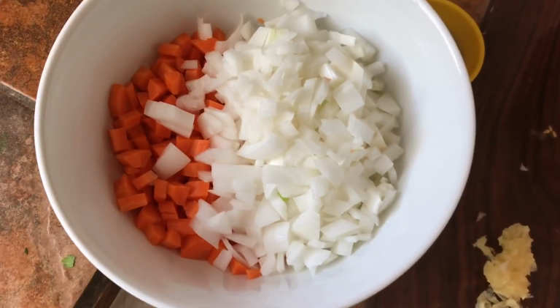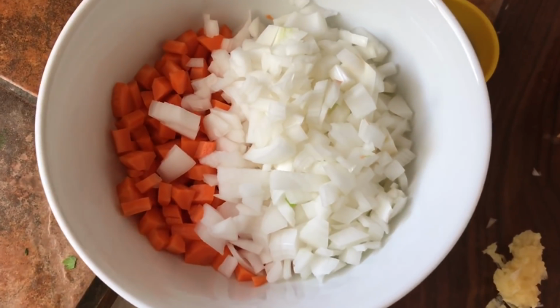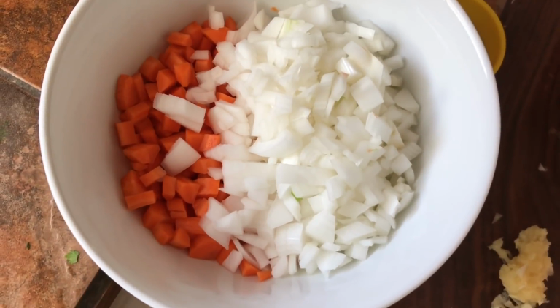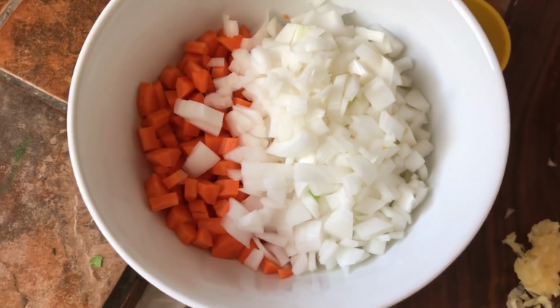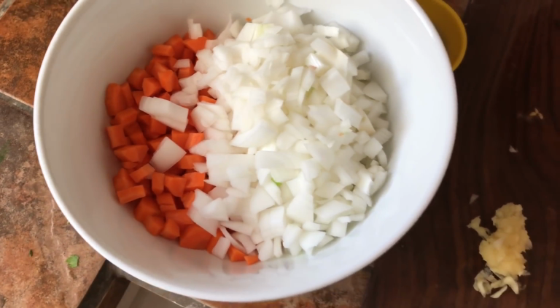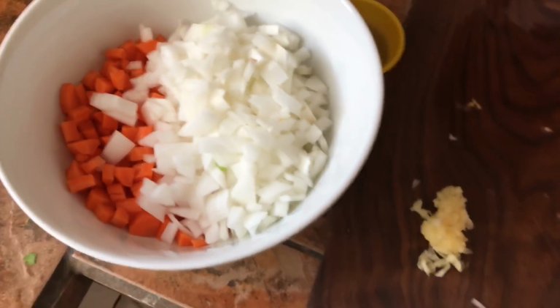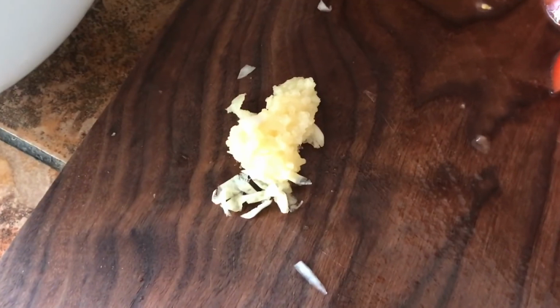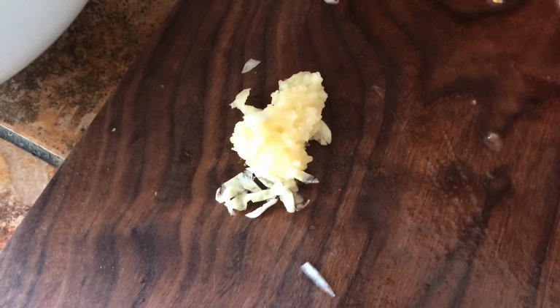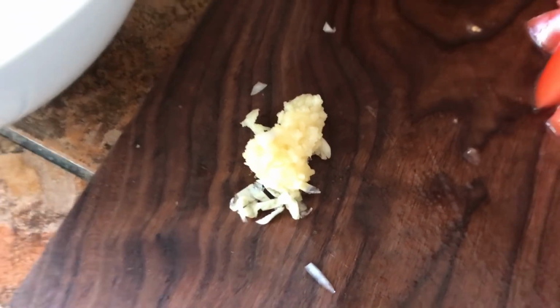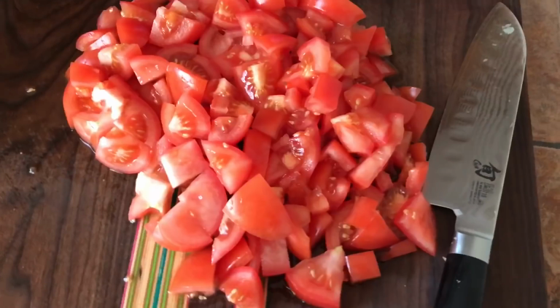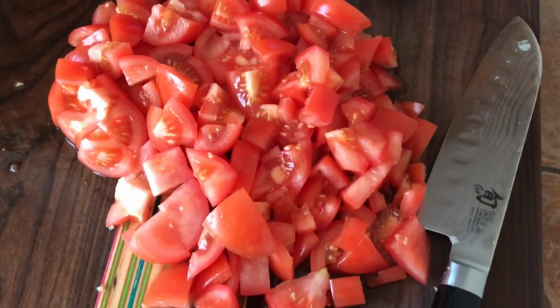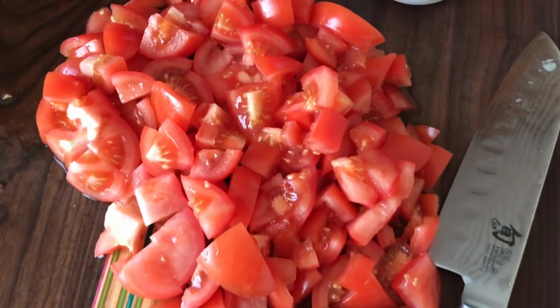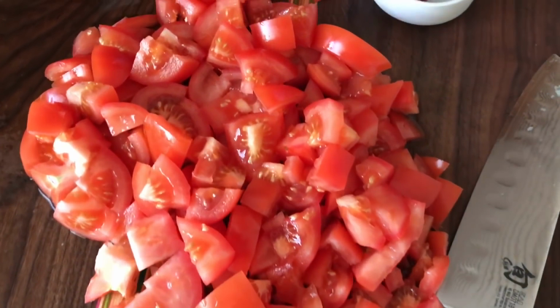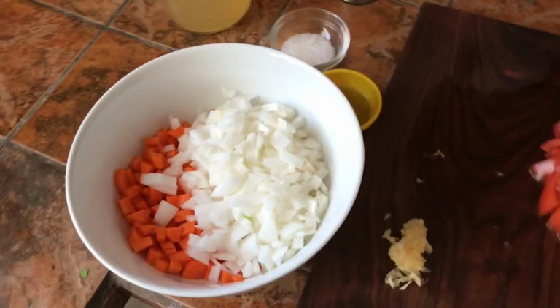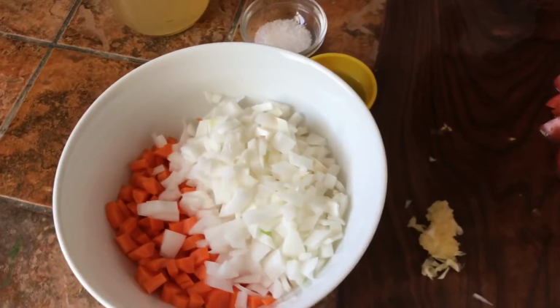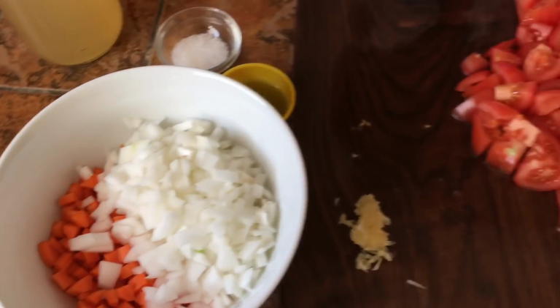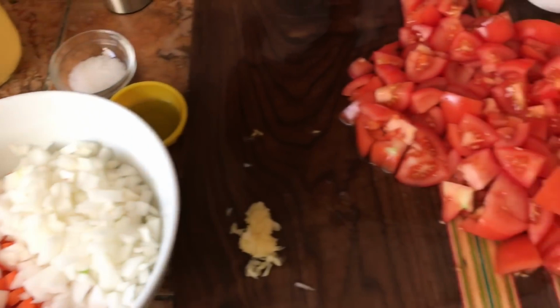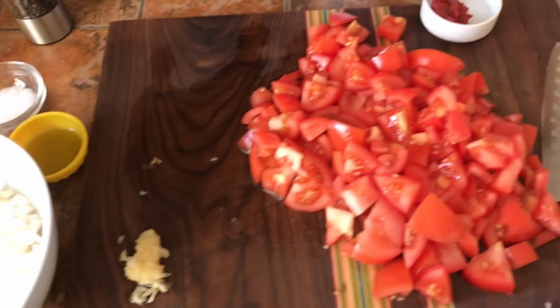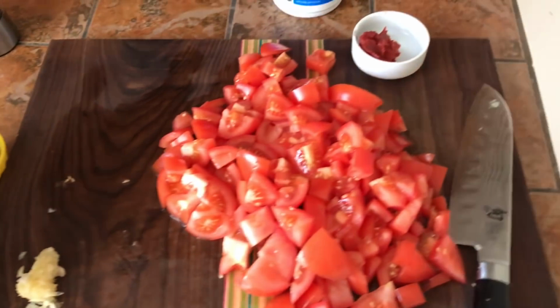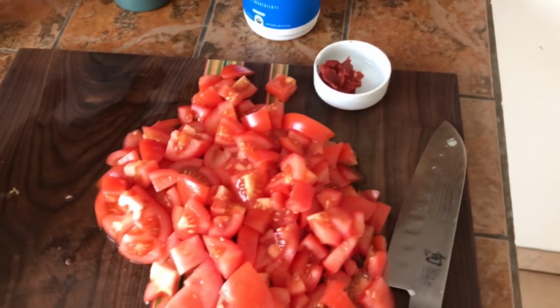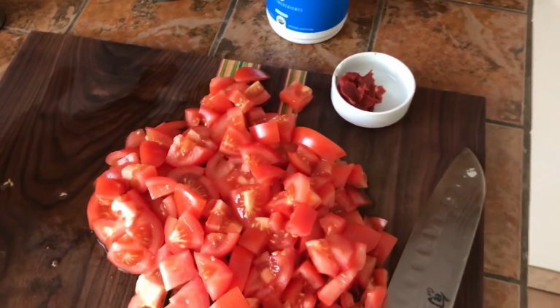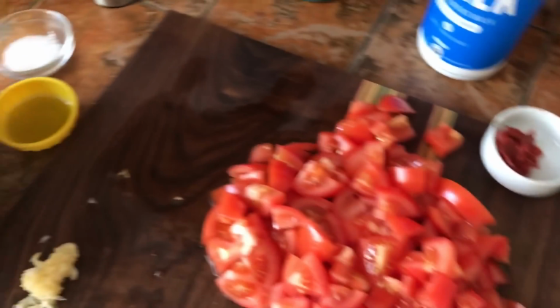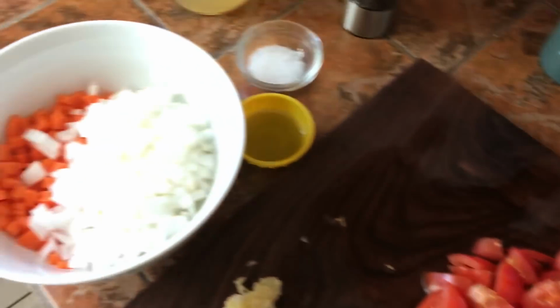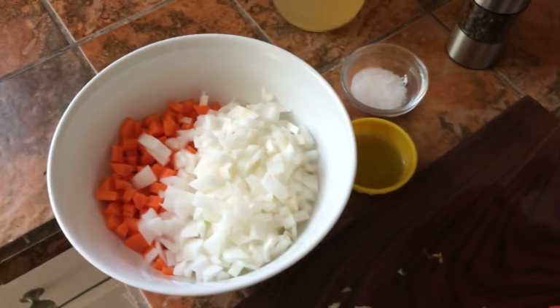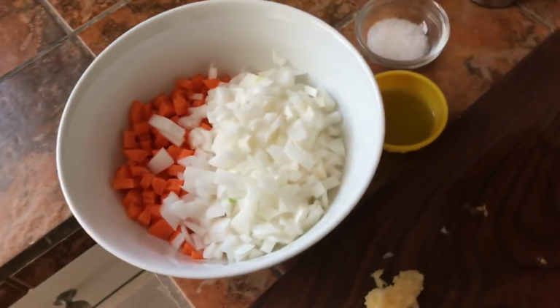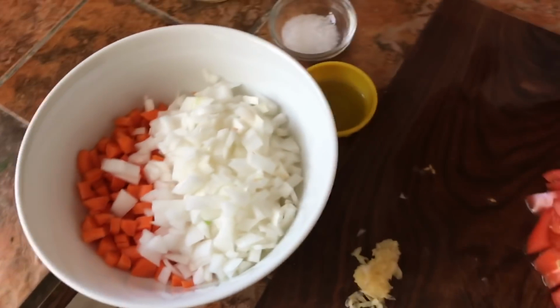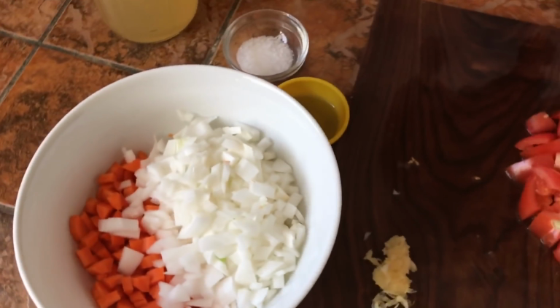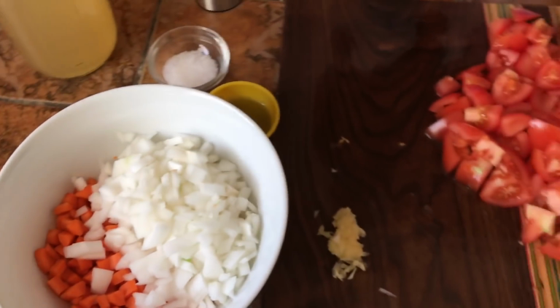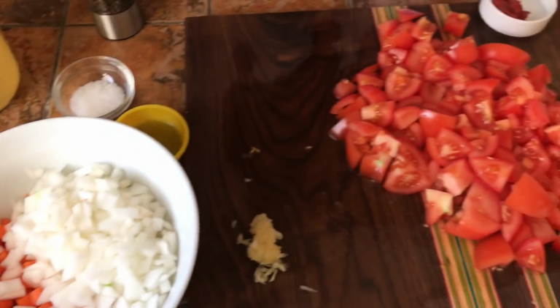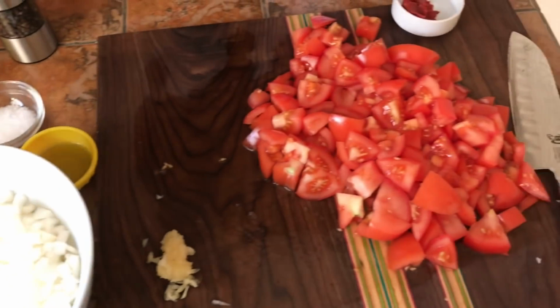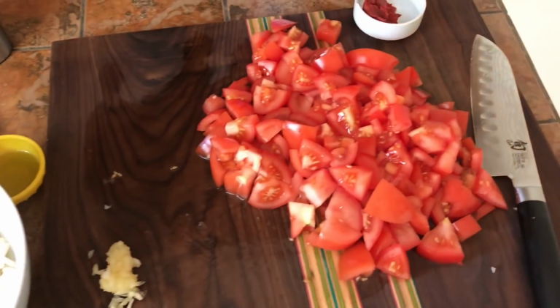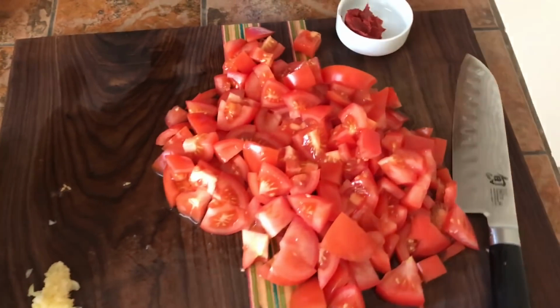Chop your onions, chop your carrots, mince your garlic, and chop your tomatoes. Usually you'll use some basil for this soup, but I couldn't find any at my grocery, so we're just going to do it like this. It'll still come out good.